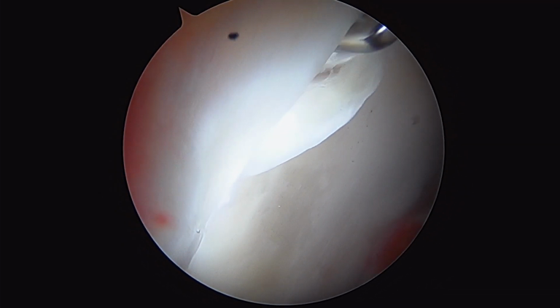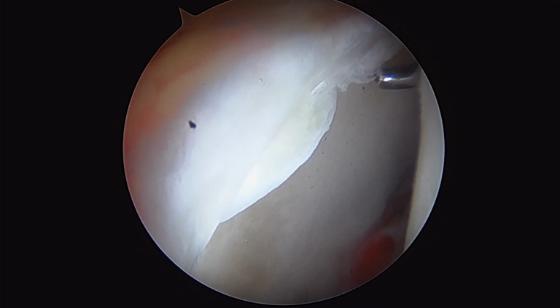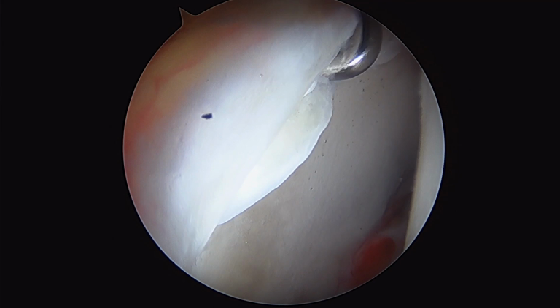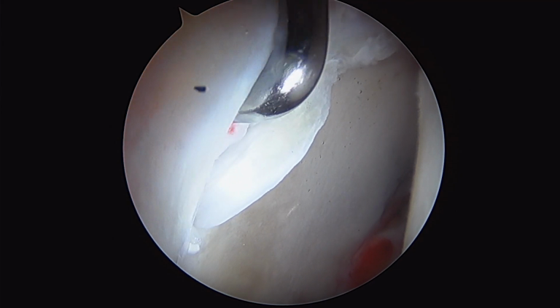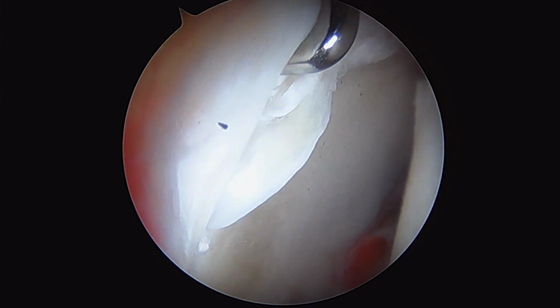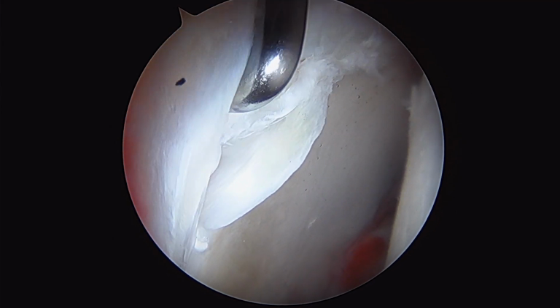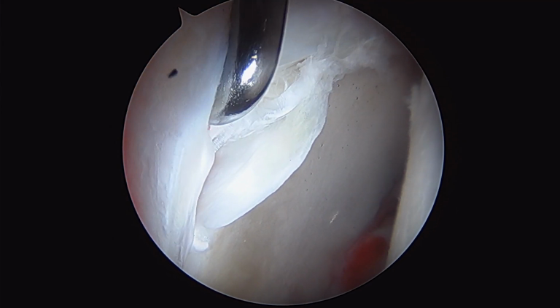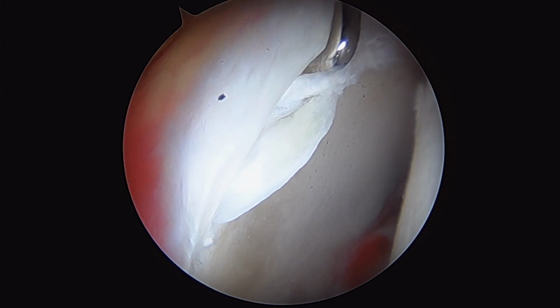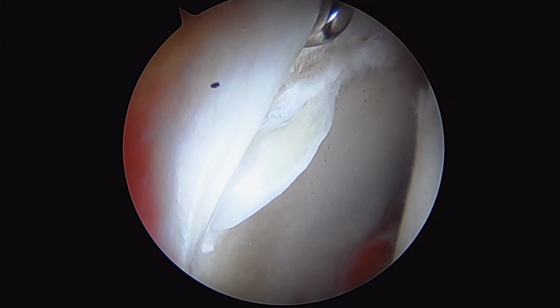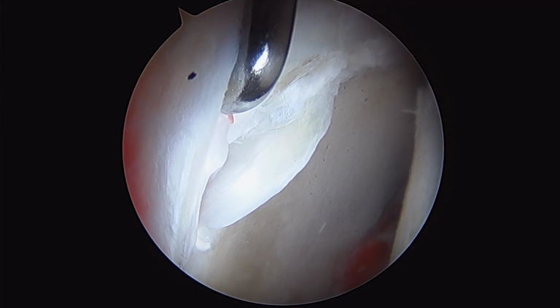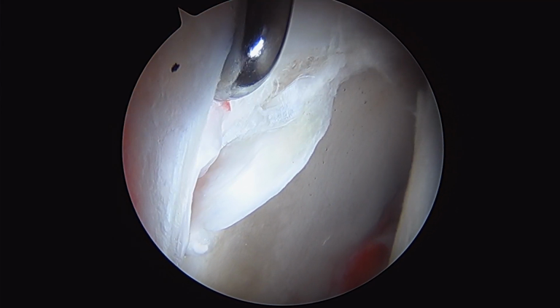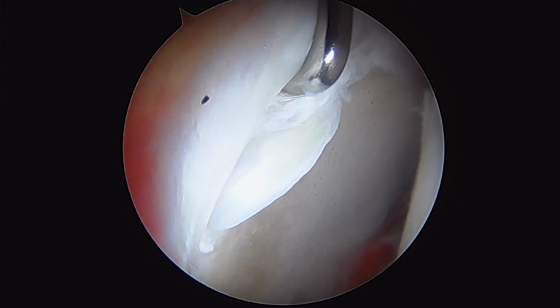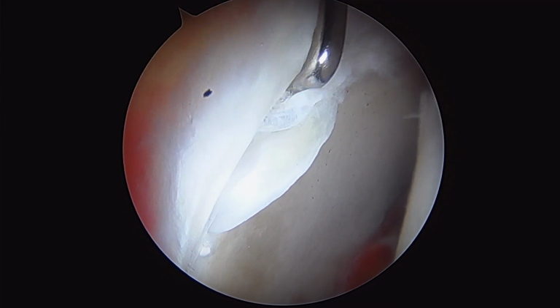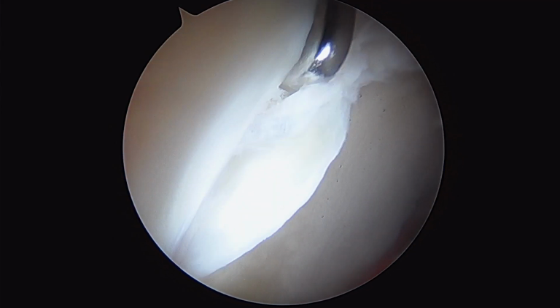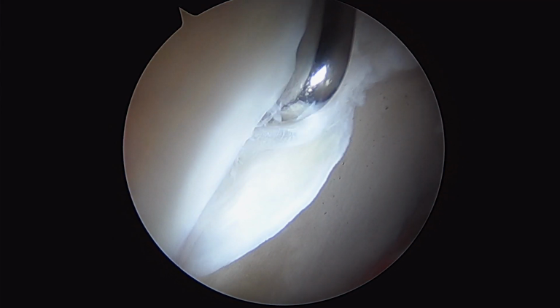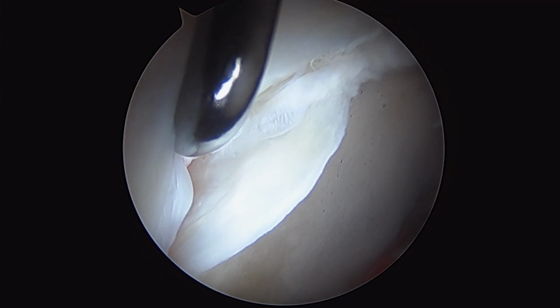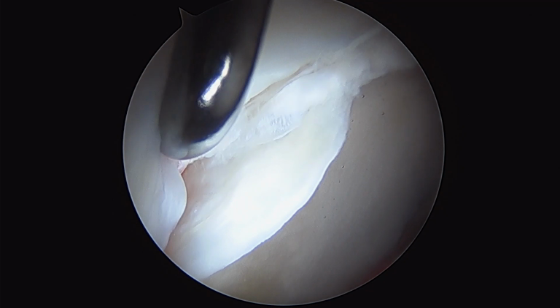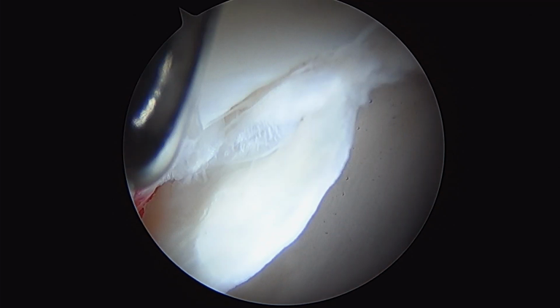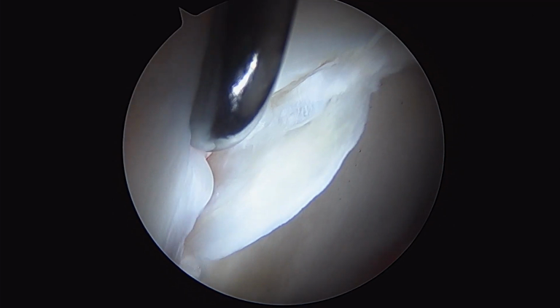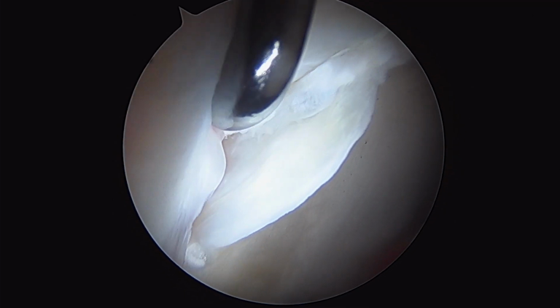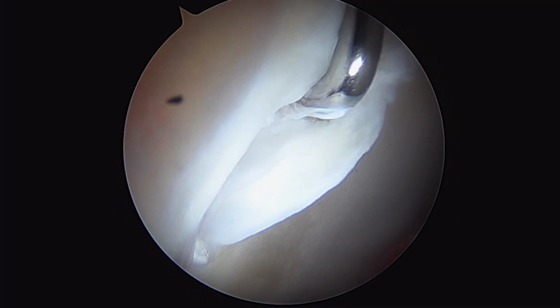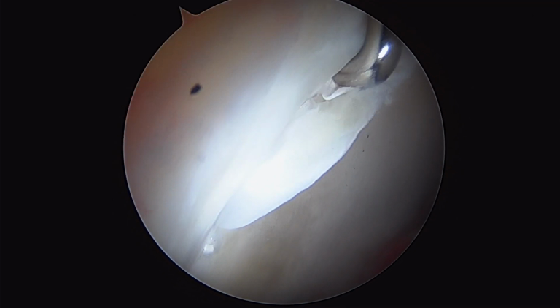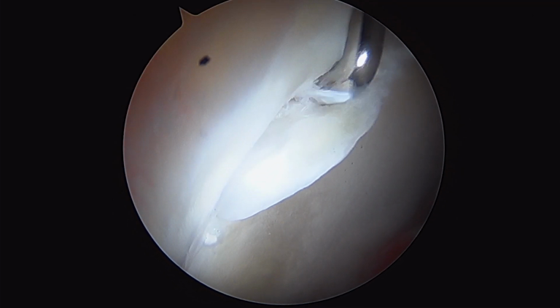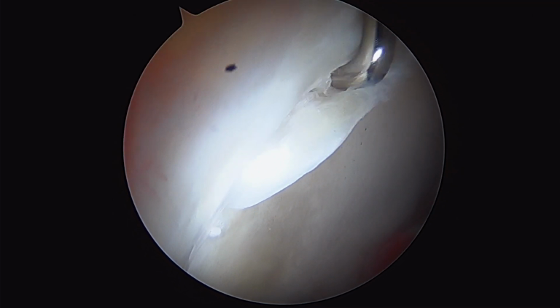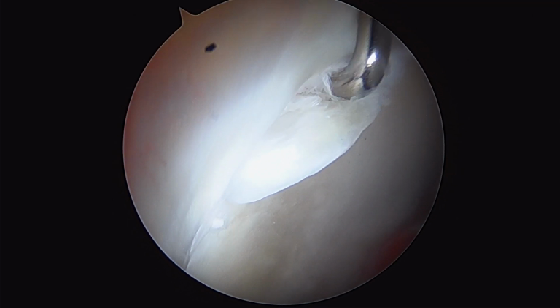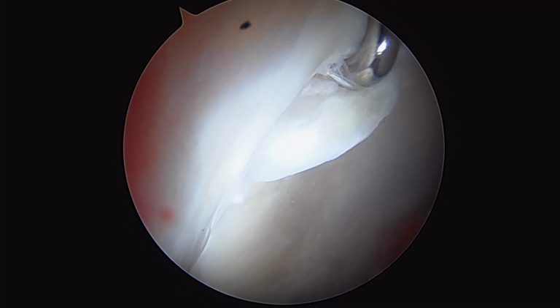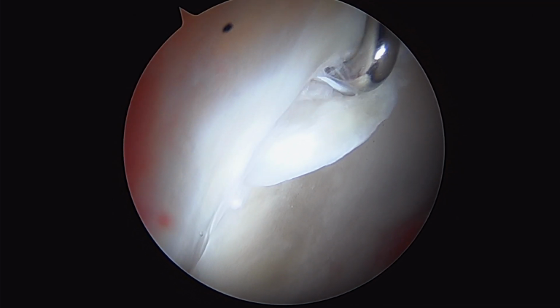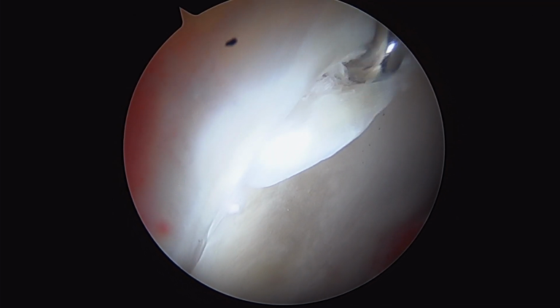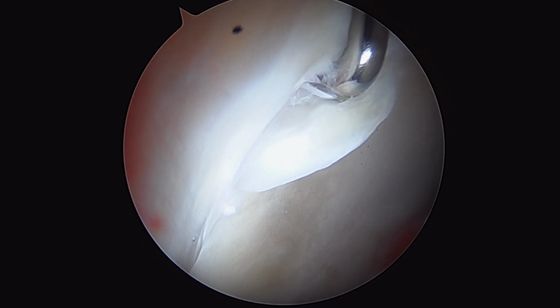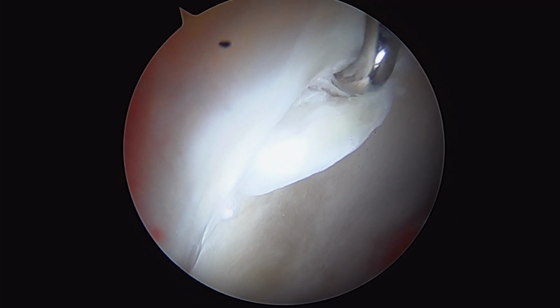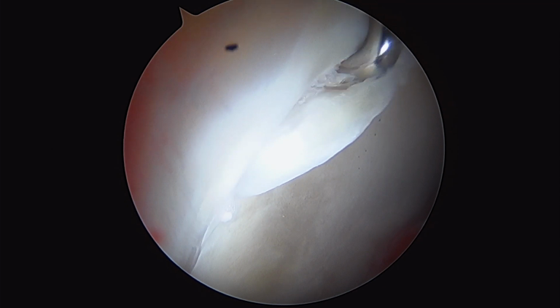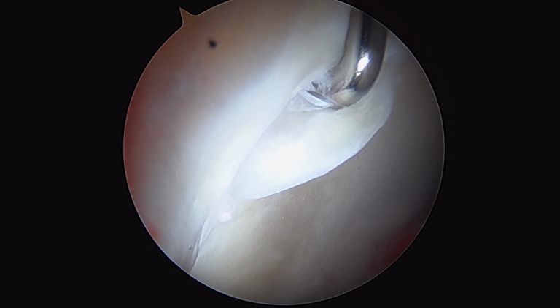This is just adjacent to where the labrum is torn. If I pick the labrum up and go underneath, you can sort of see exposed bone down in there, with the cartilage peeling away from the acetabulum.